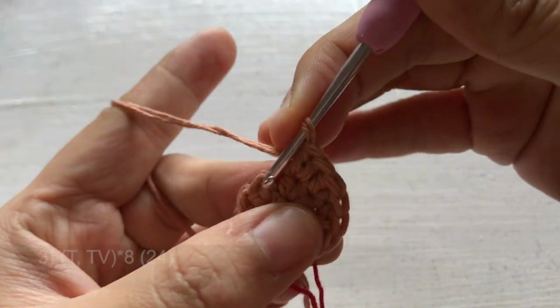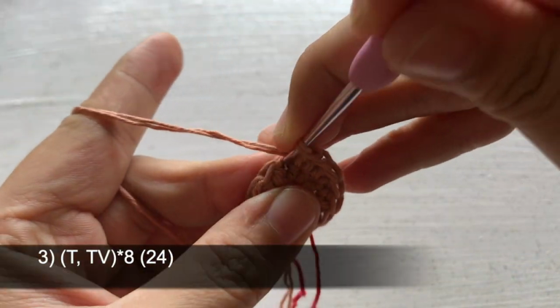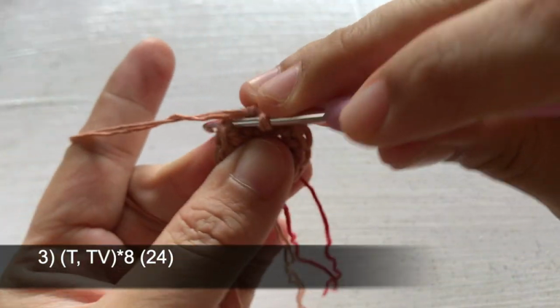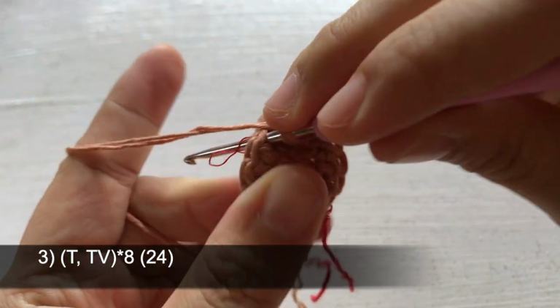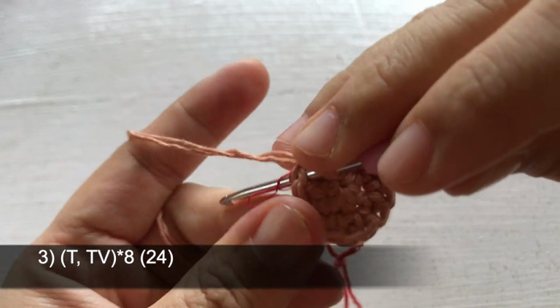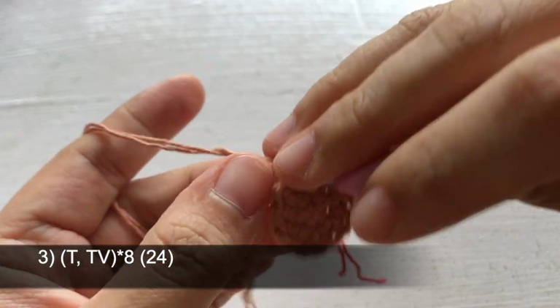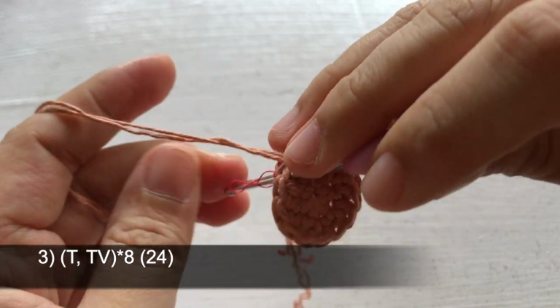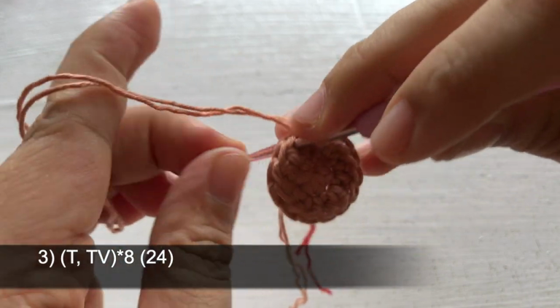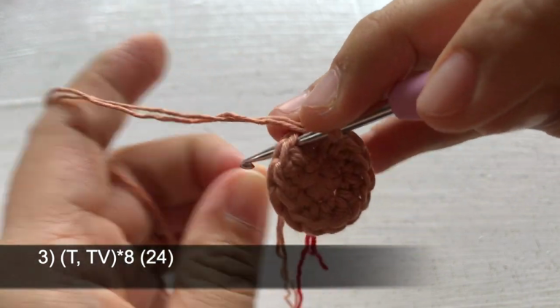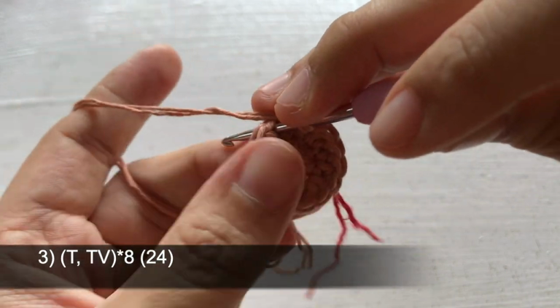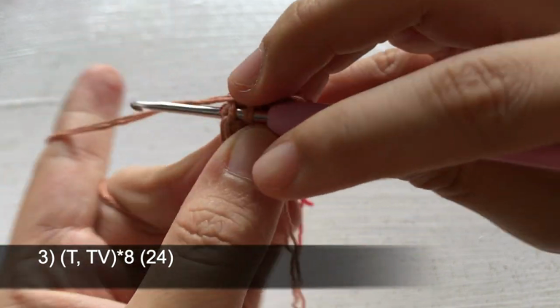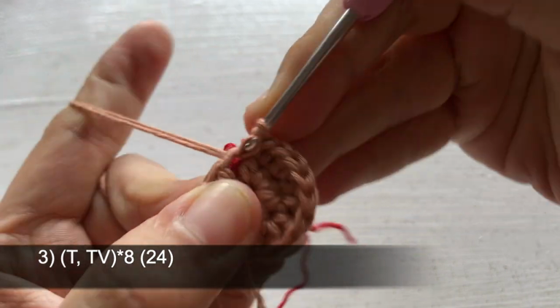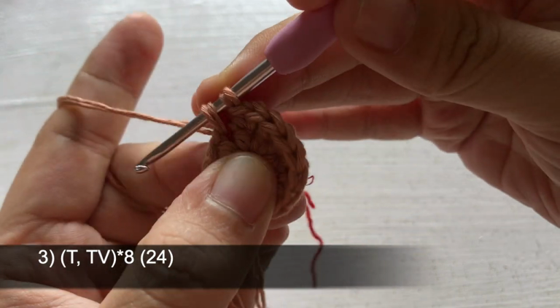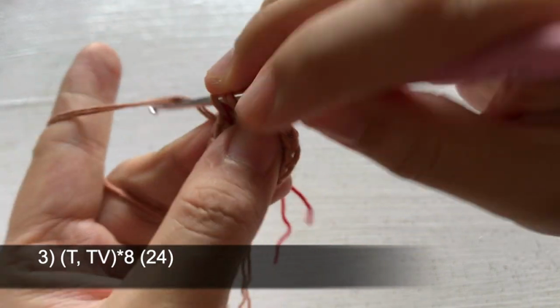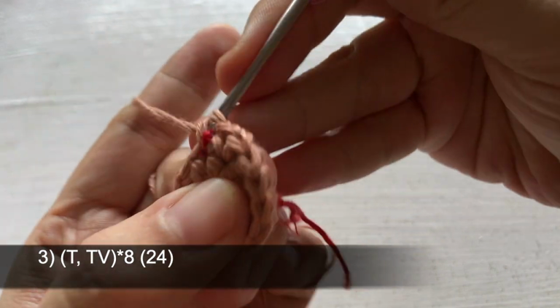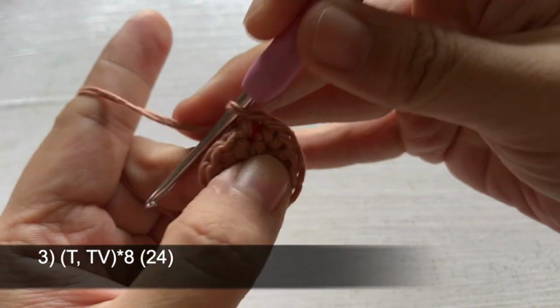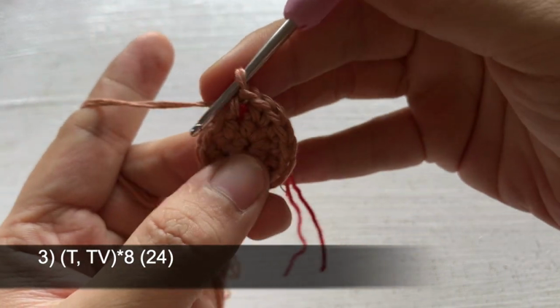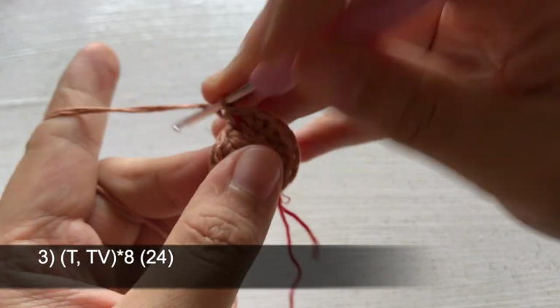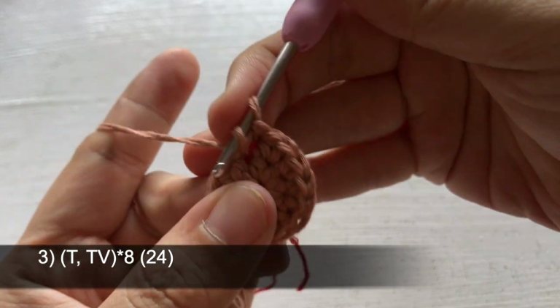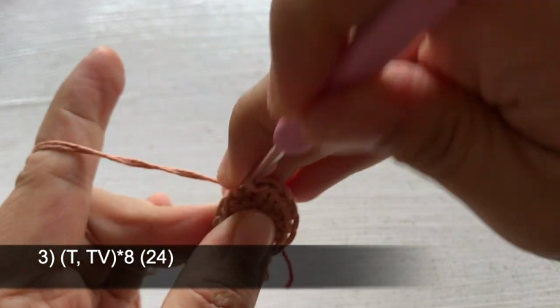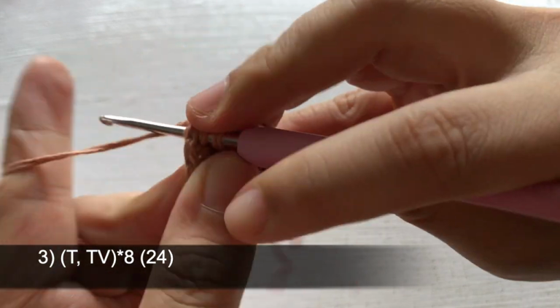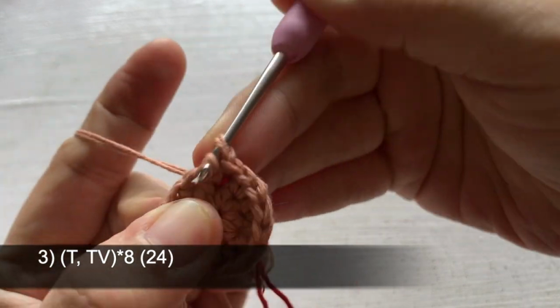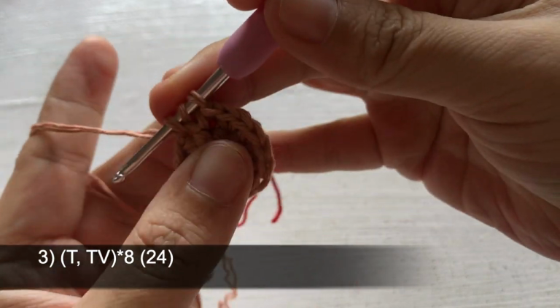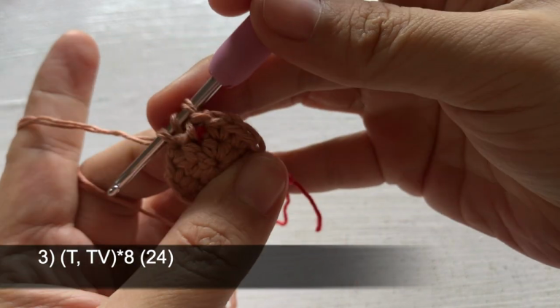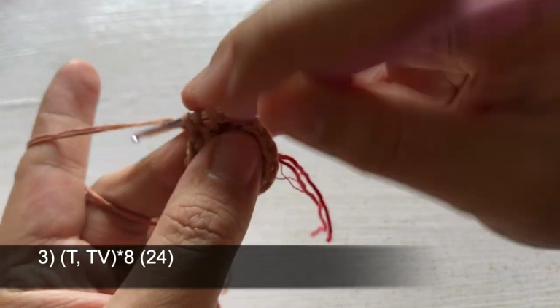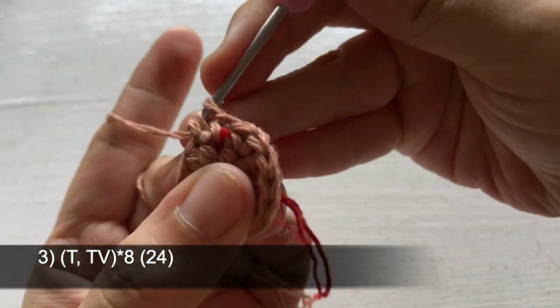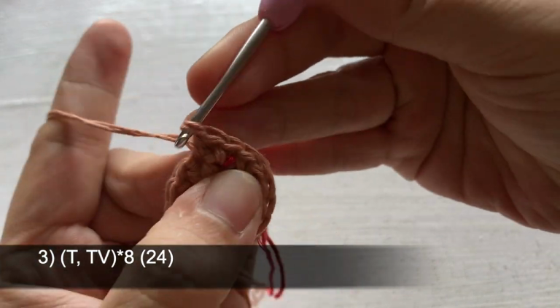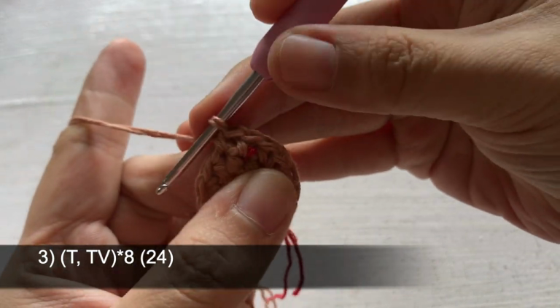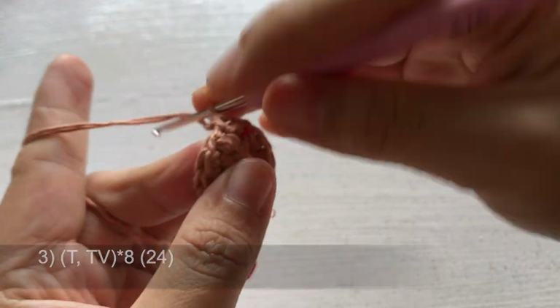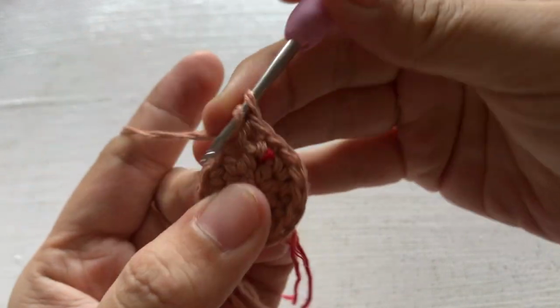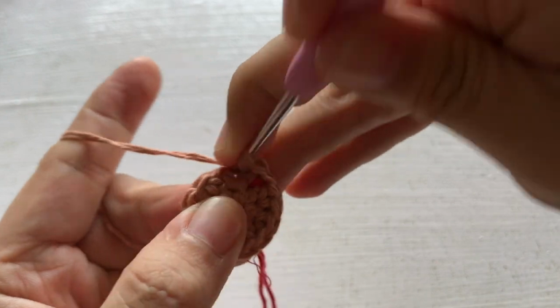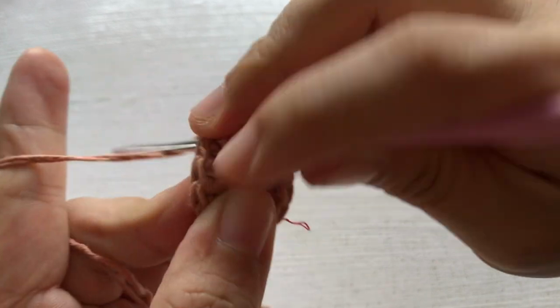In row number 3, crochet one half double crochet and one increase half double crochet. Repeat this combination 8 times around, so we have 24 stitches in total.